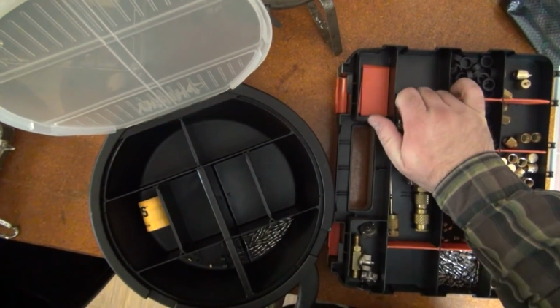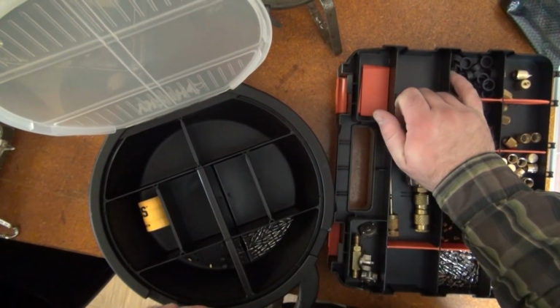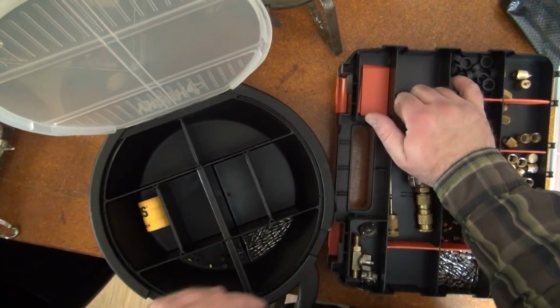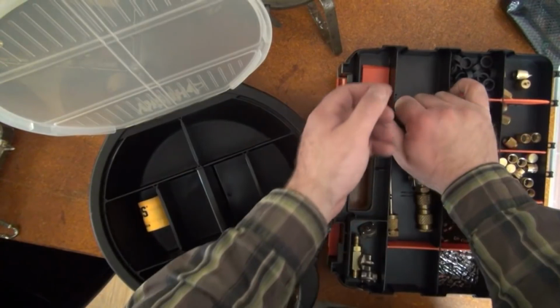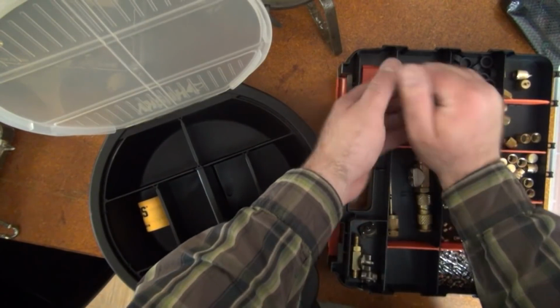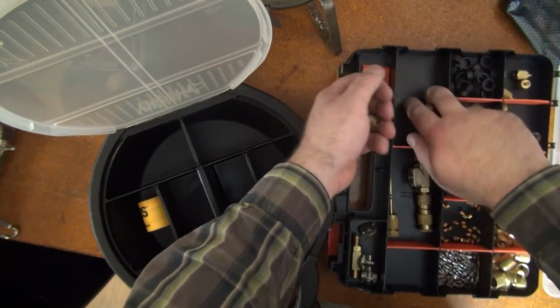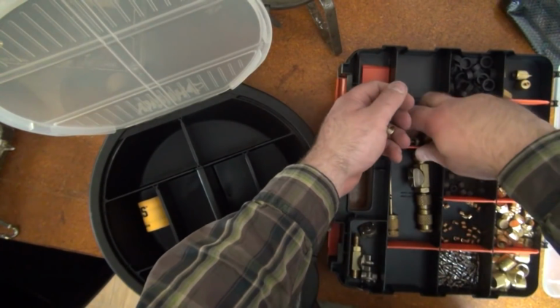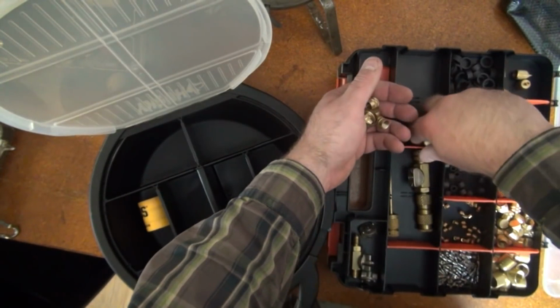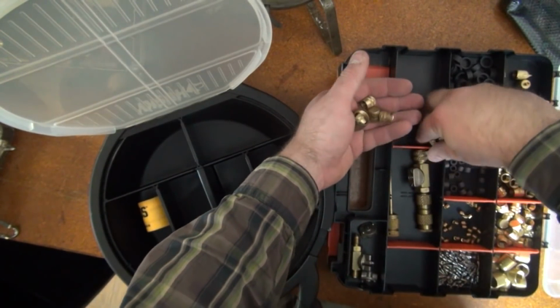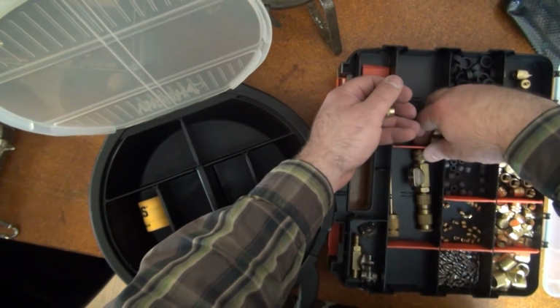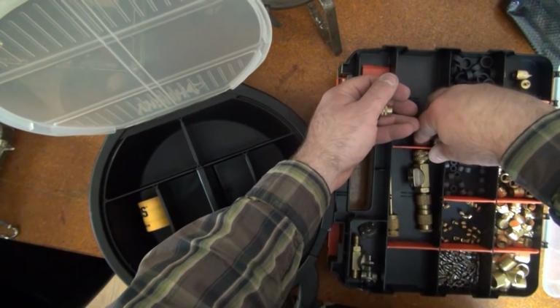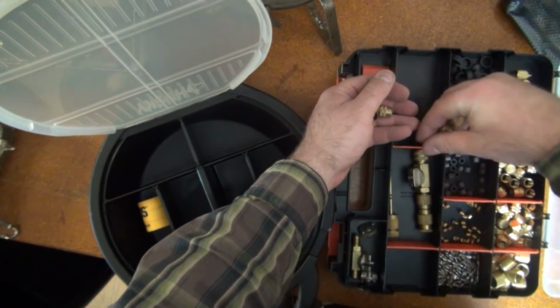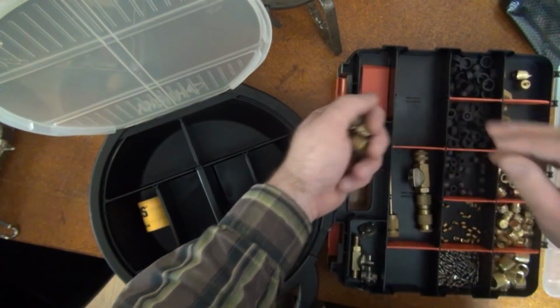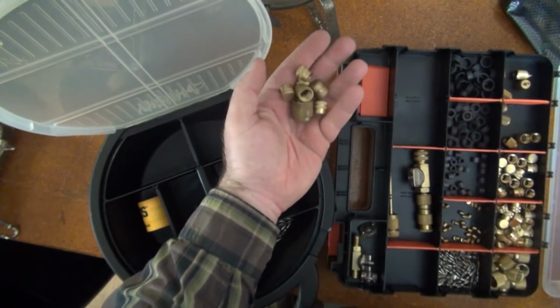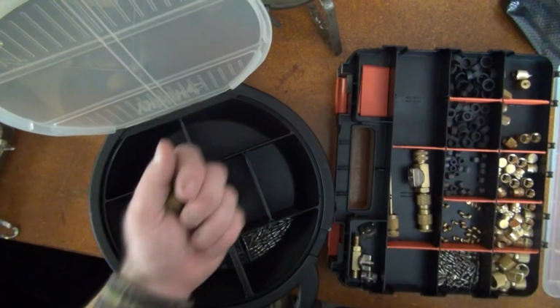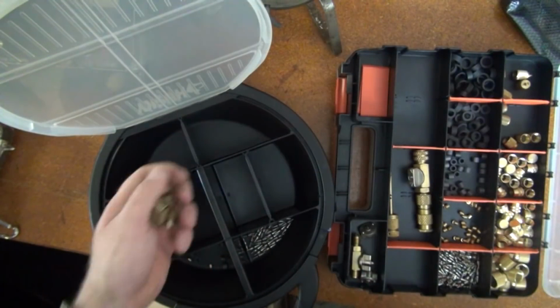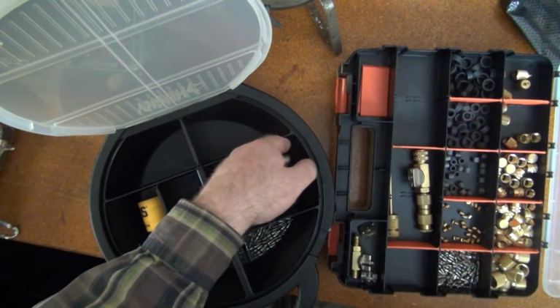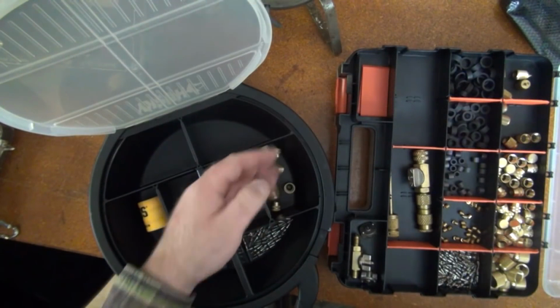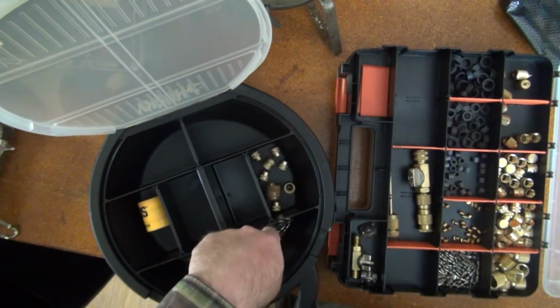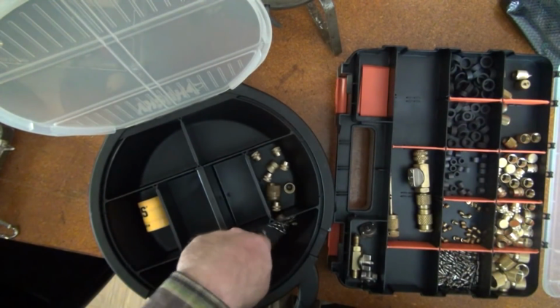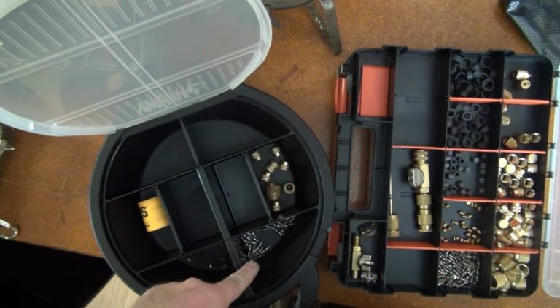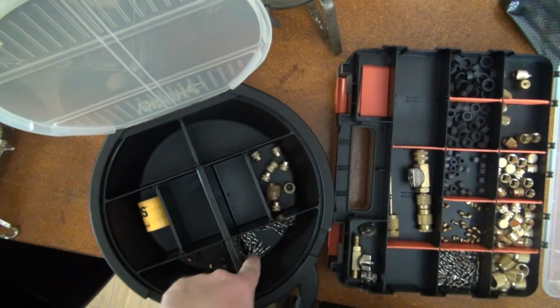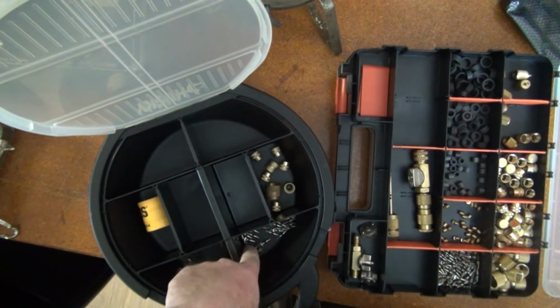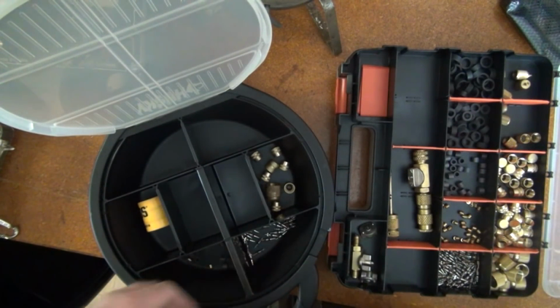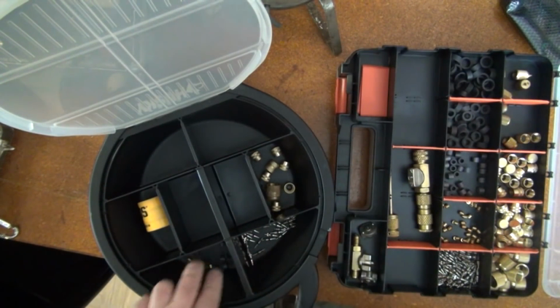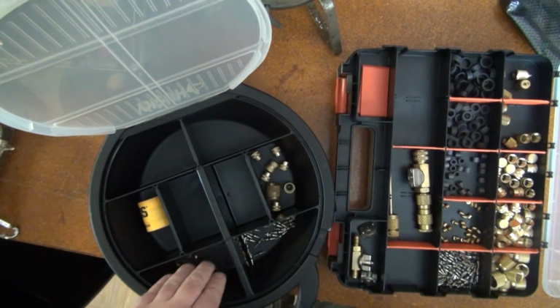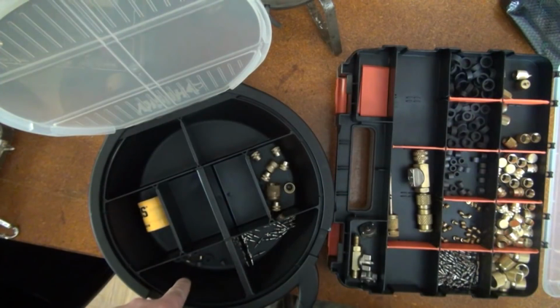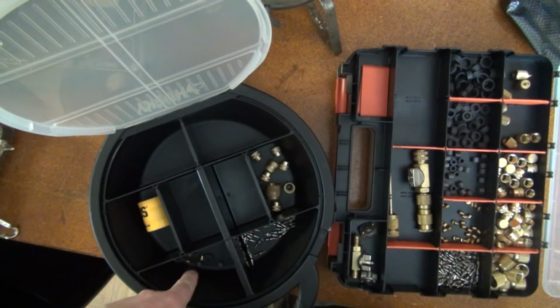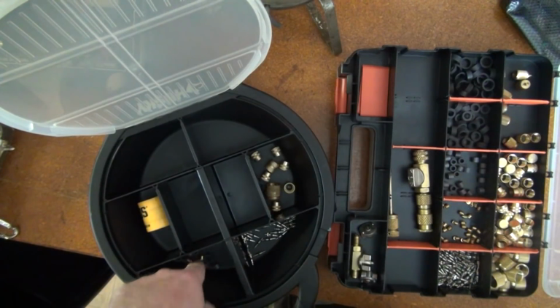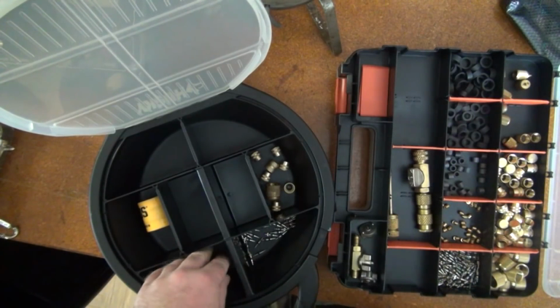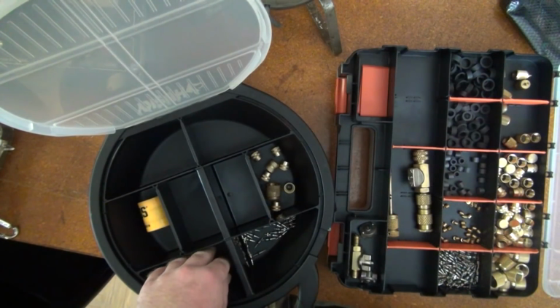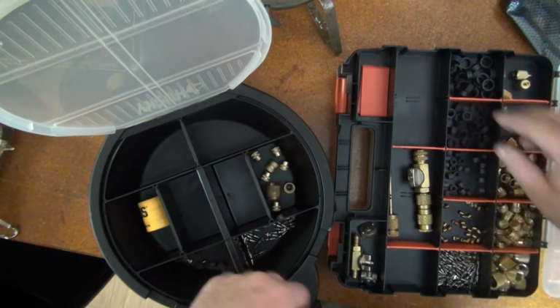I'll go ahead and add some various sized service valve caps. I already put a little pile of Schrader cores there, and I've got some extra hose gaskets and depressors in this cubby here.